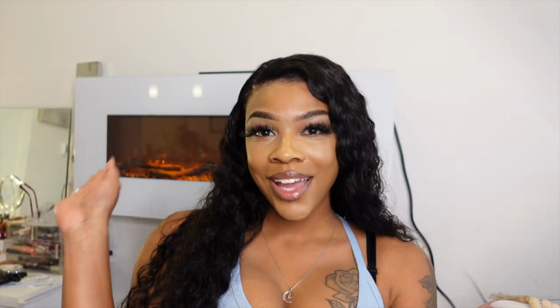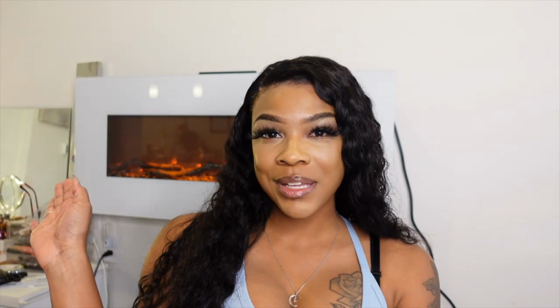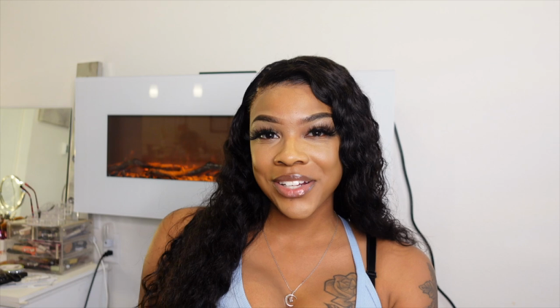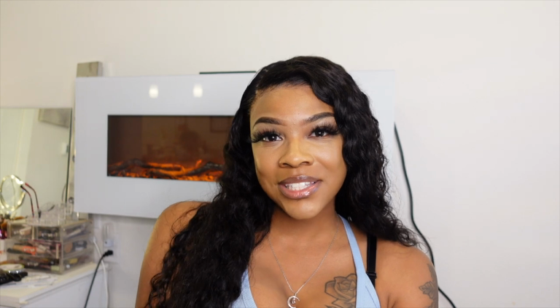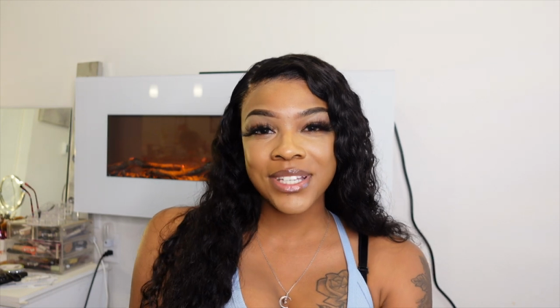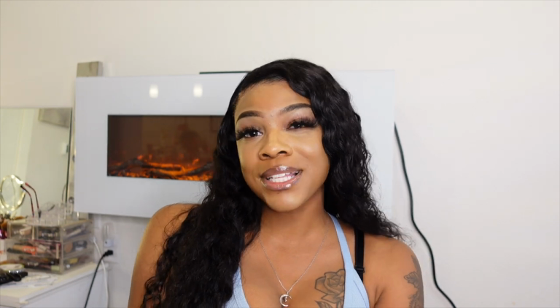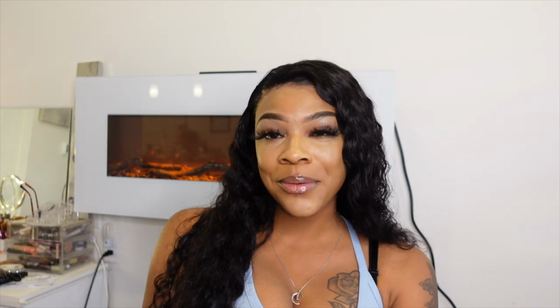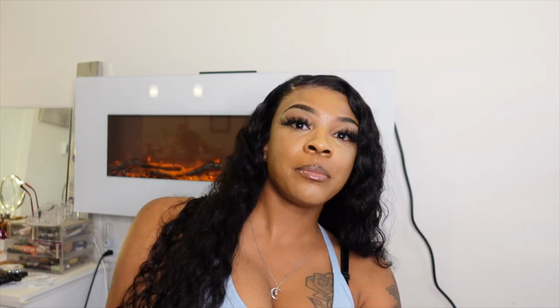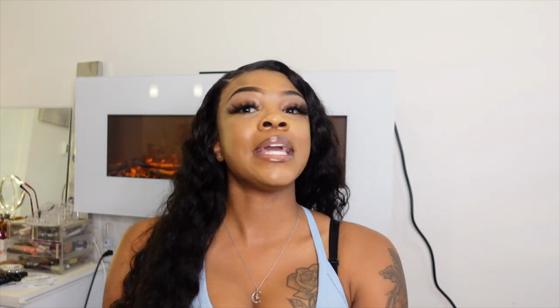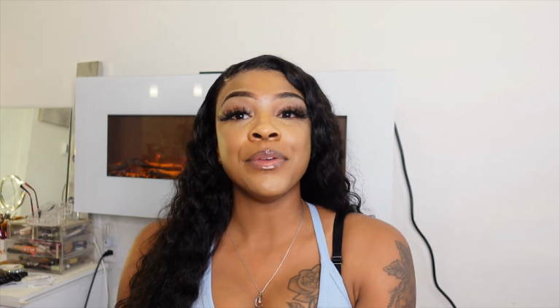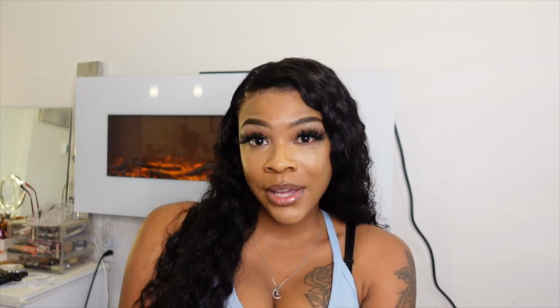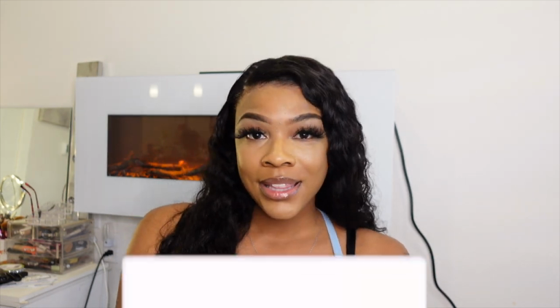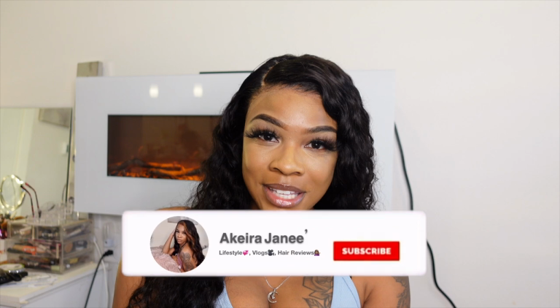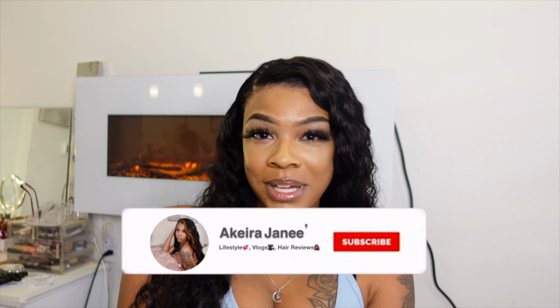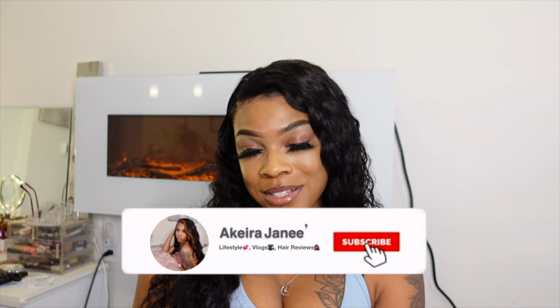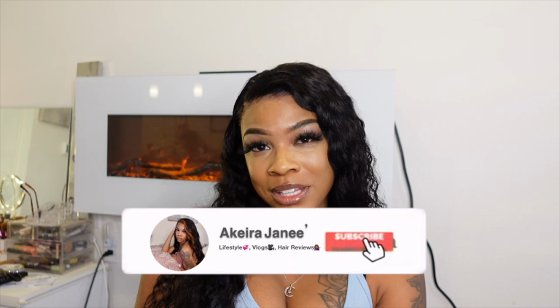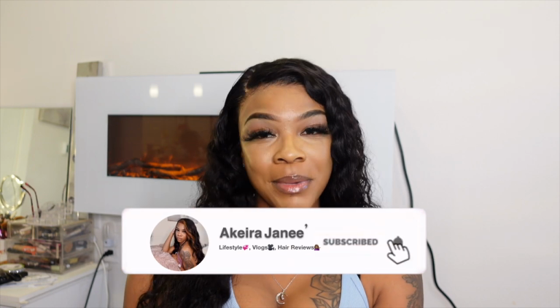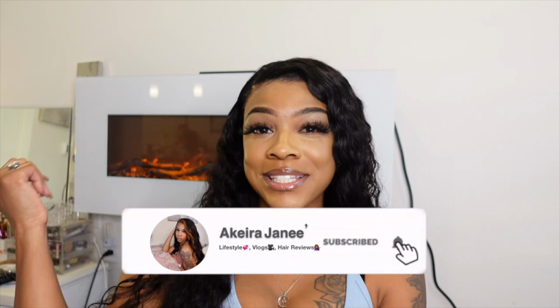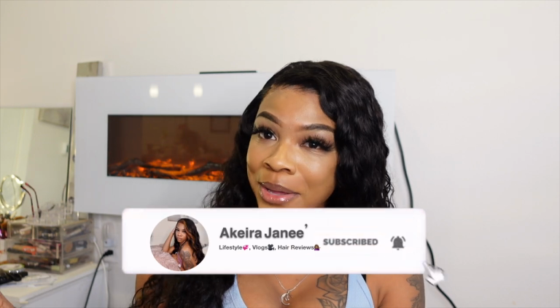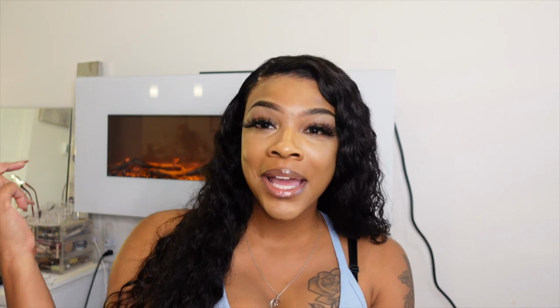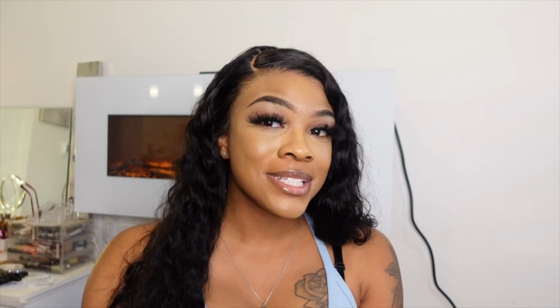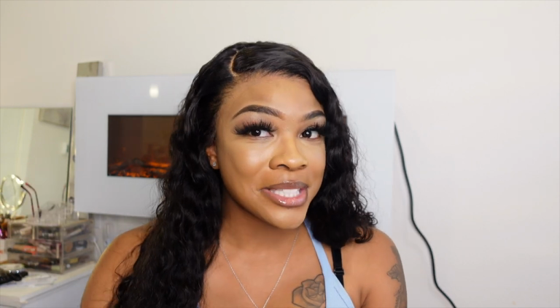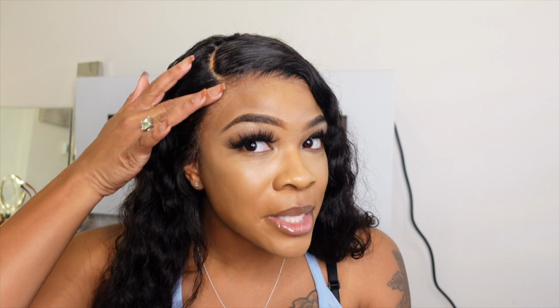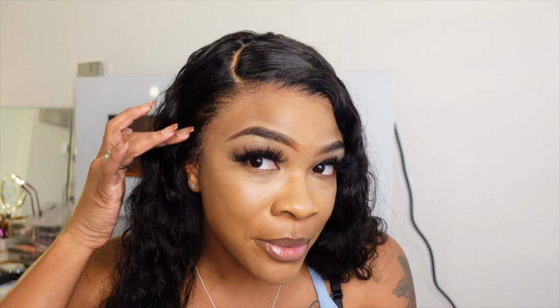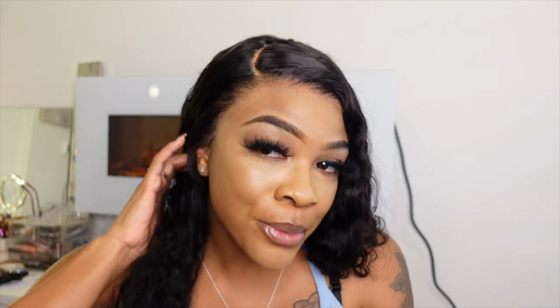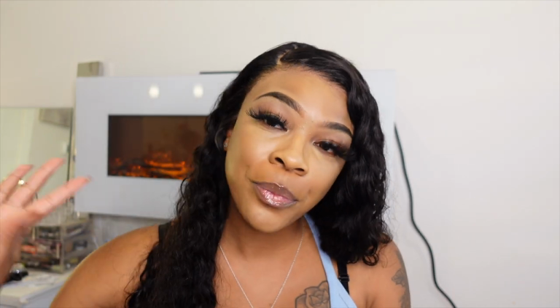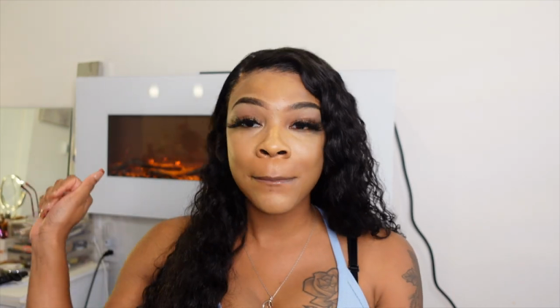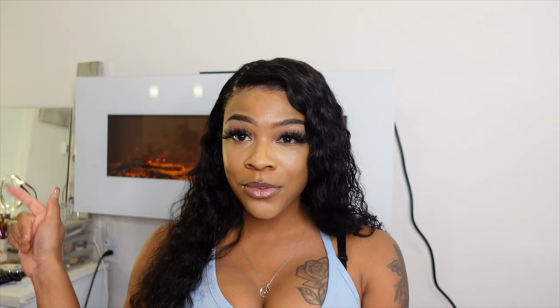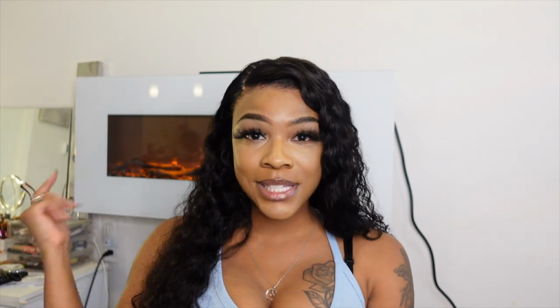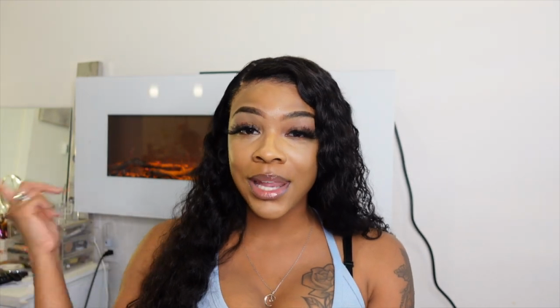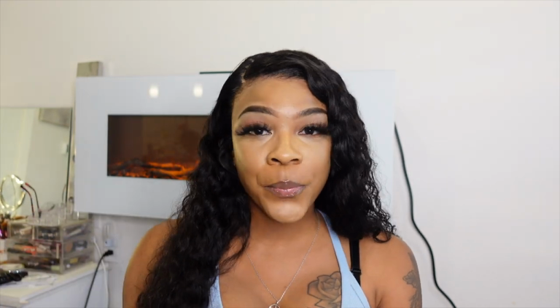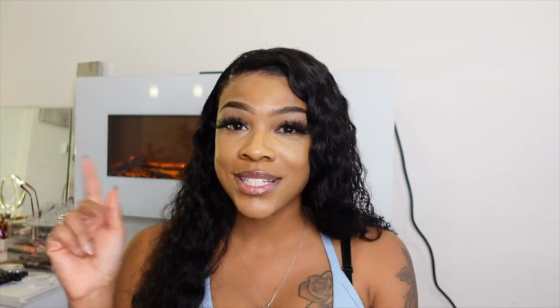Hey y'all, welcome back to my channel. Today's video is going to be another hair review video. This video is sponsored by Love Me Hair, so thank you Love Me for sponsoring this video. If you want to see how I install this beautiful, undetectable lace front wig, then just keep on watching.